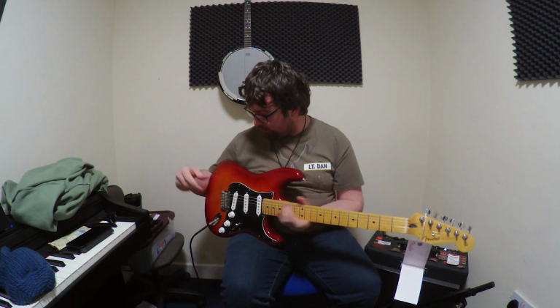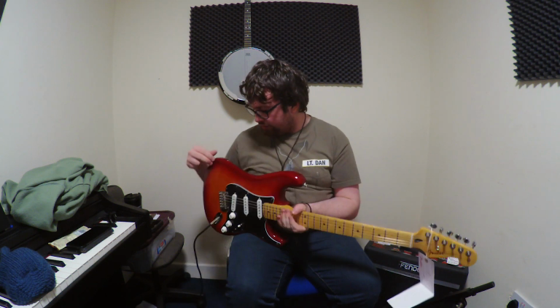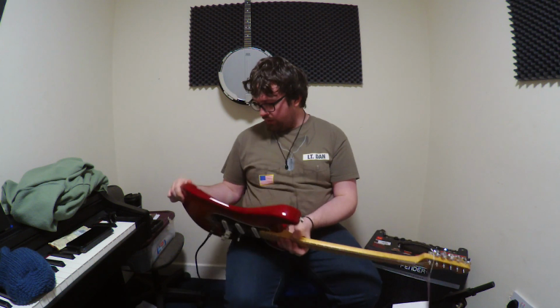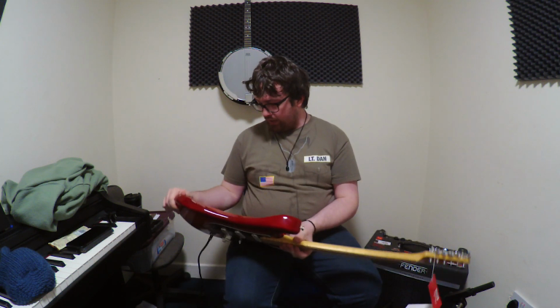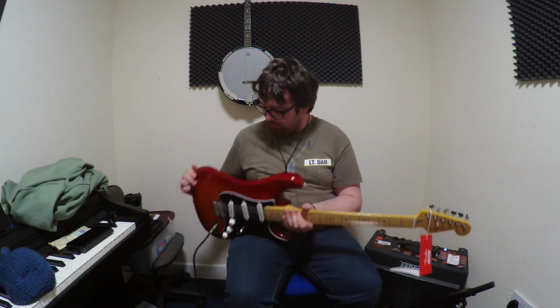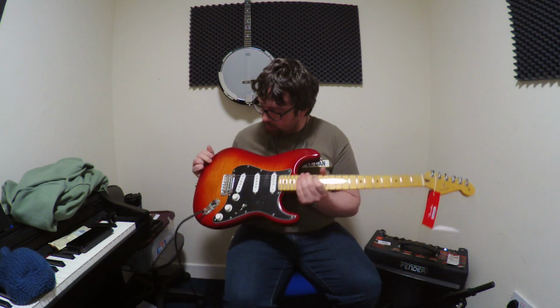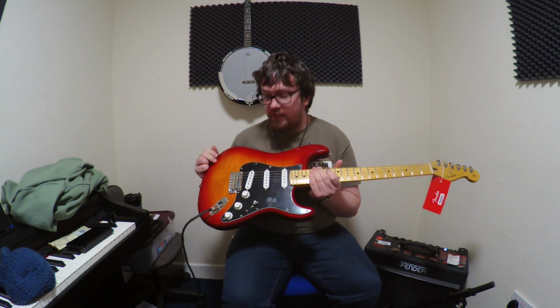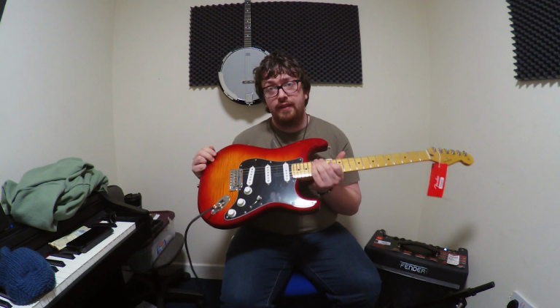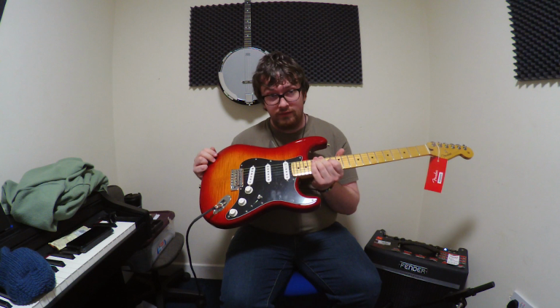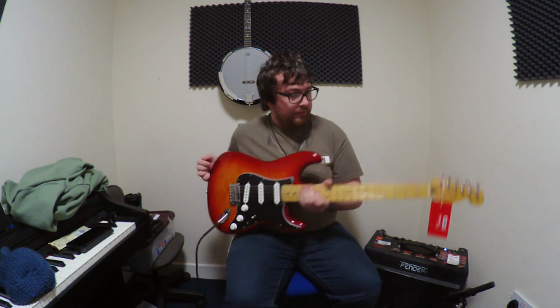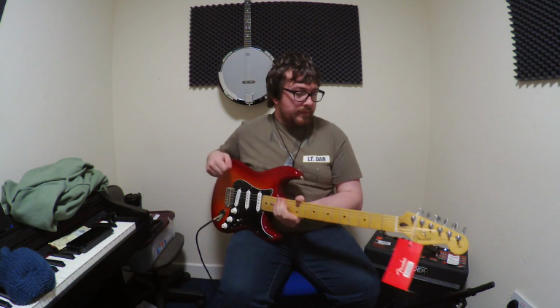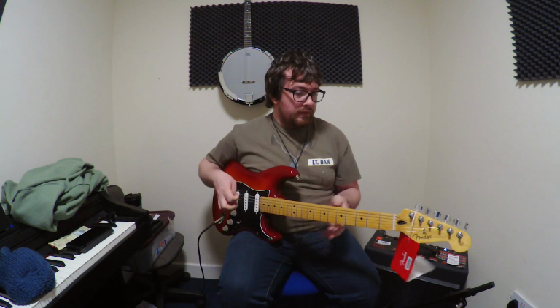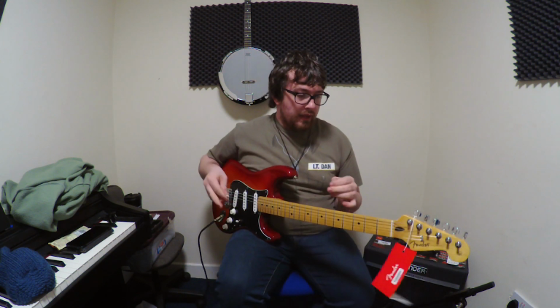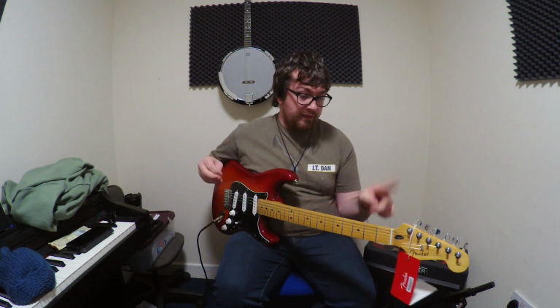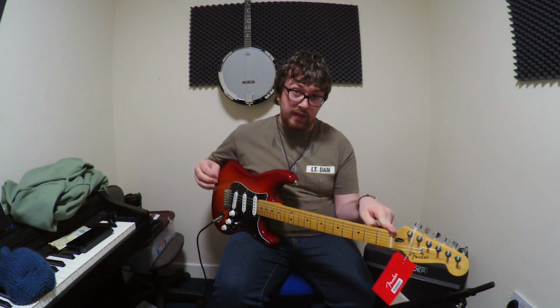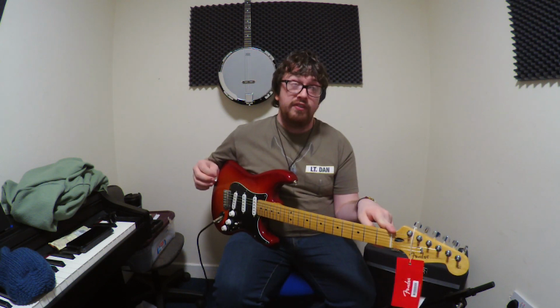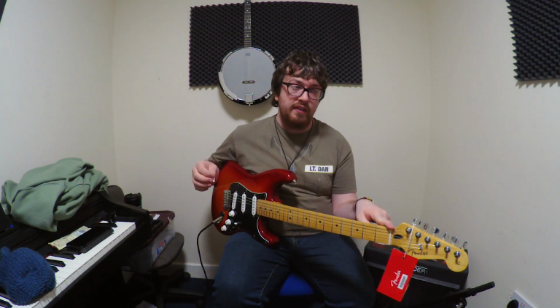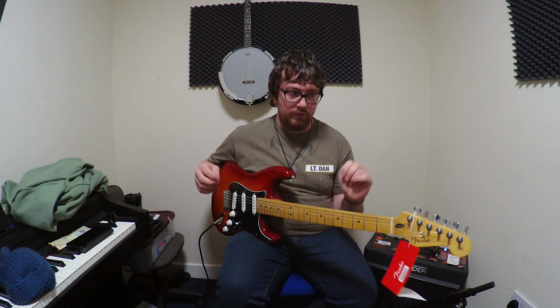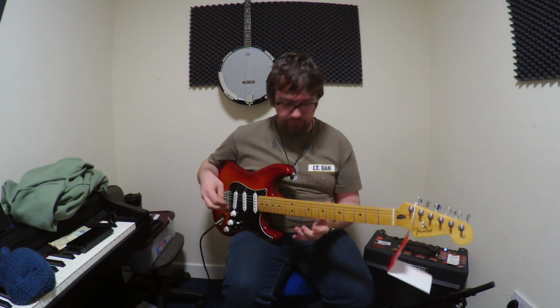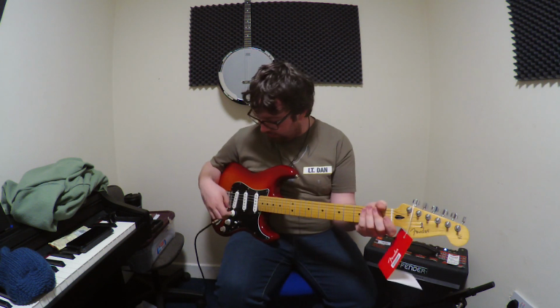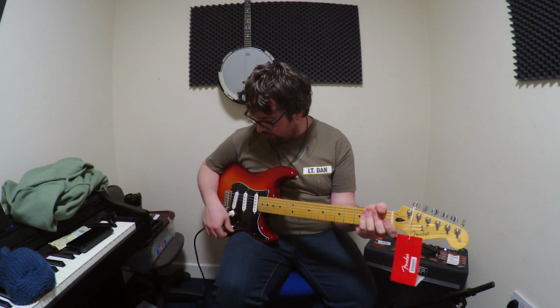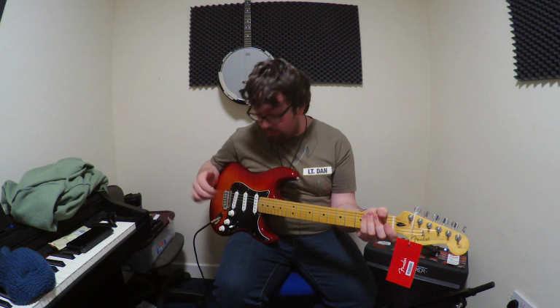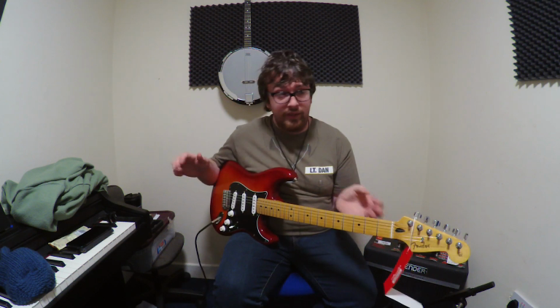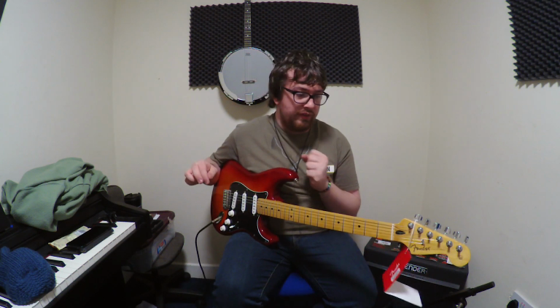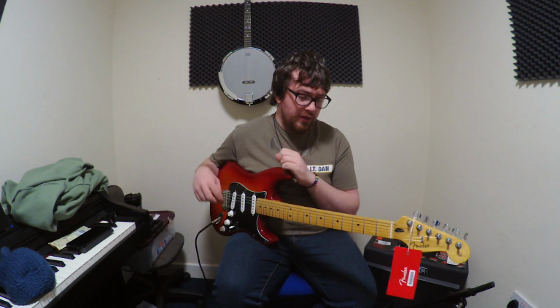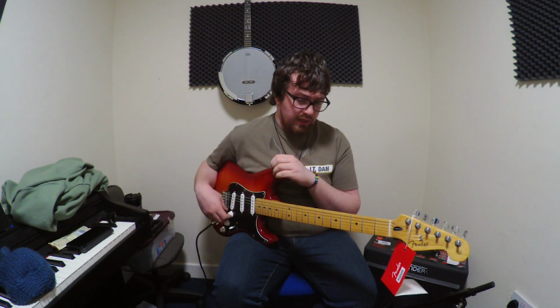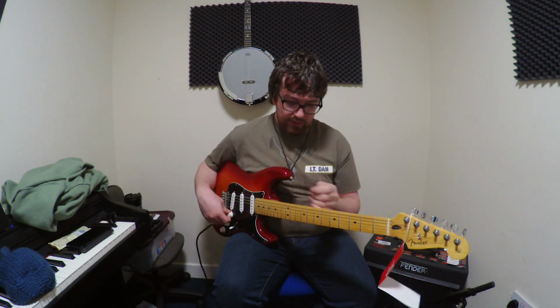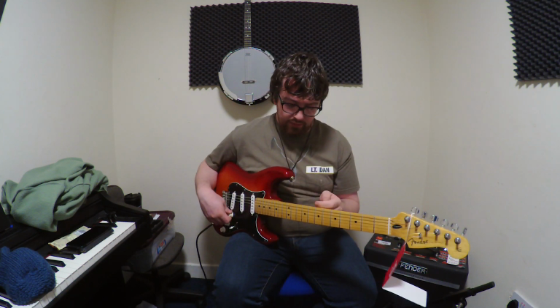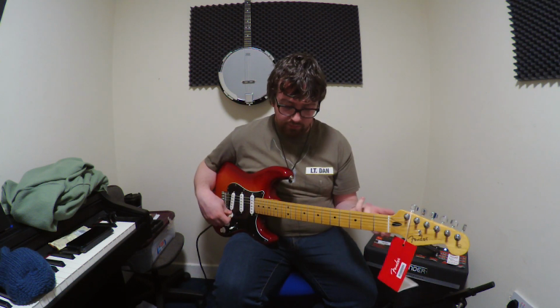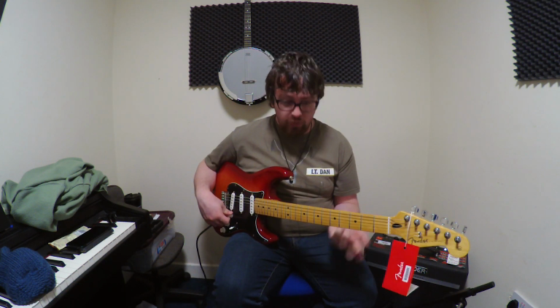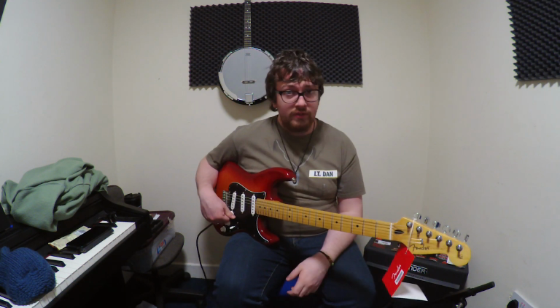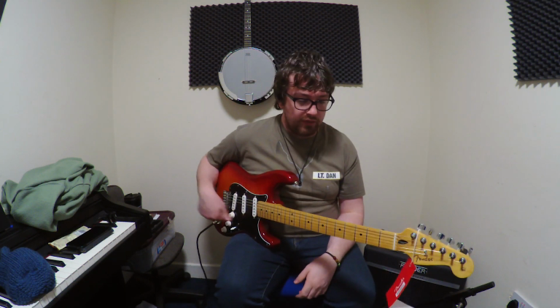A 2-point trem that is a big block with vintage steel saddles, and a synthetic bone nut. I'll get into the sound demos of this guitar and what I generally think of it.